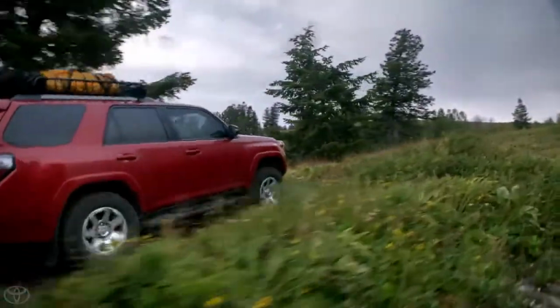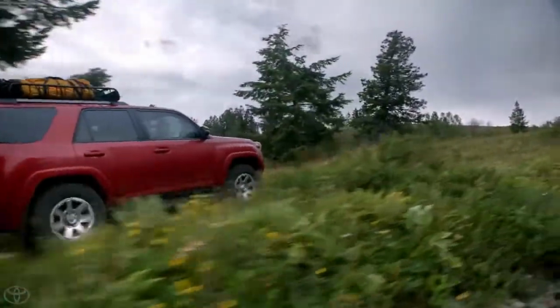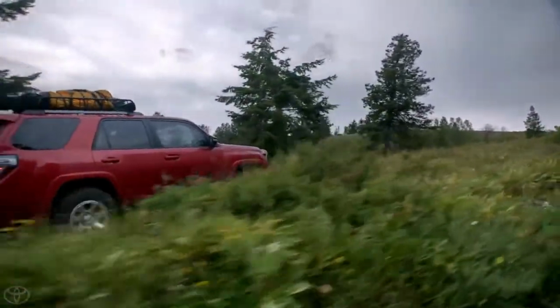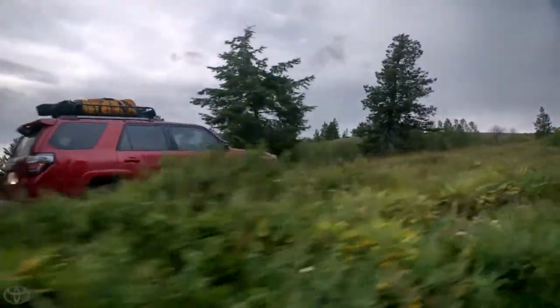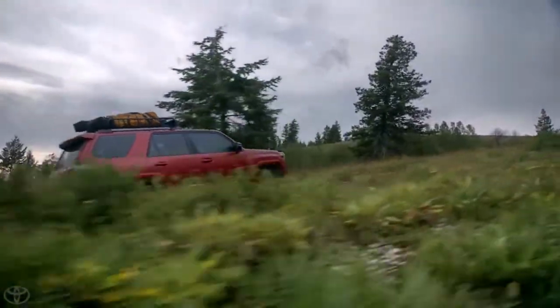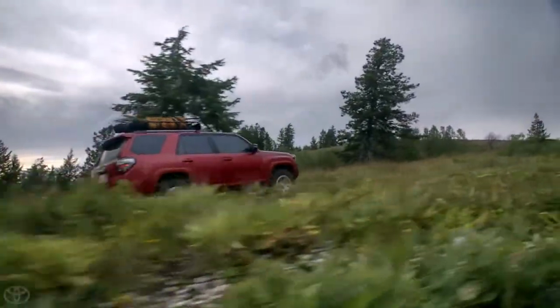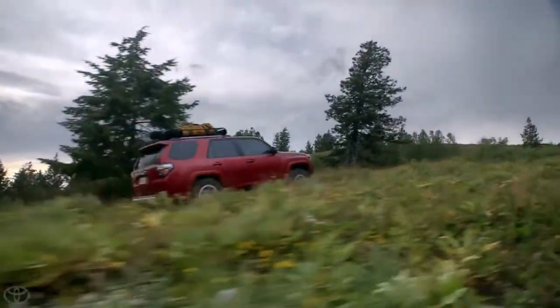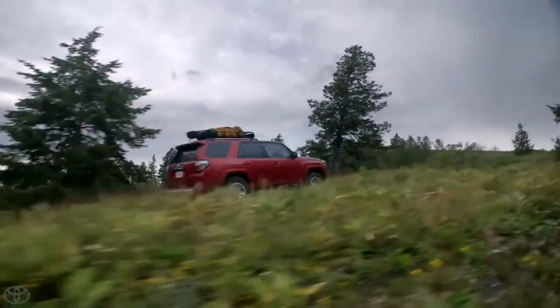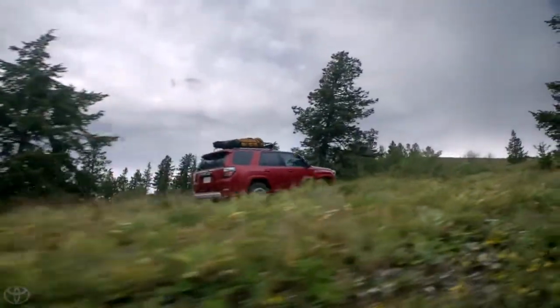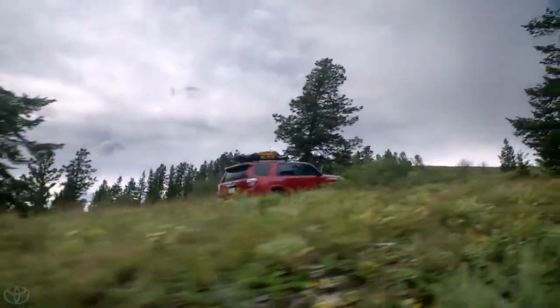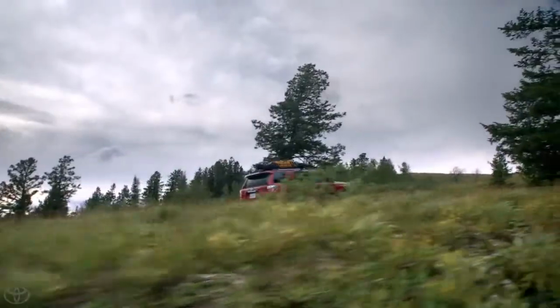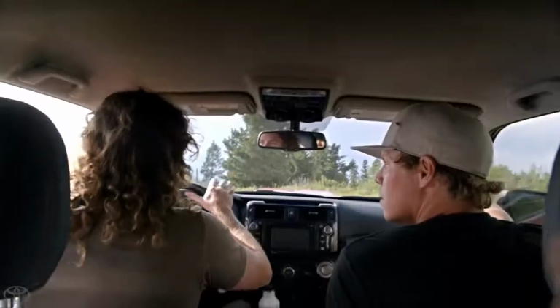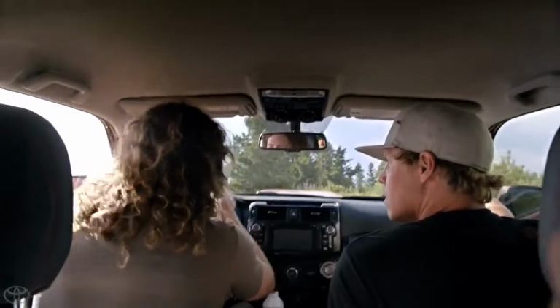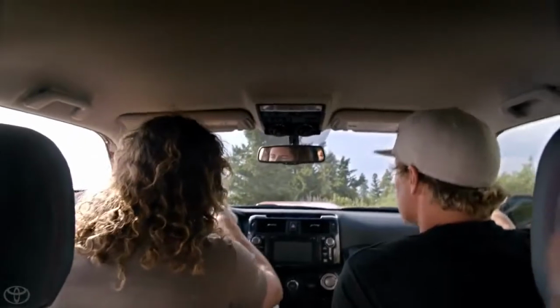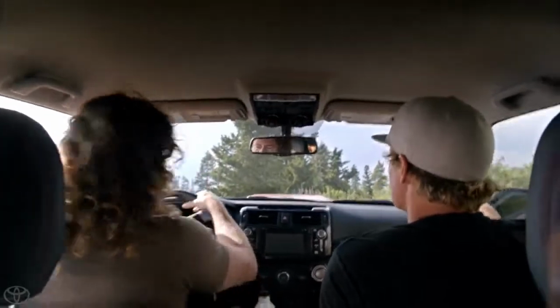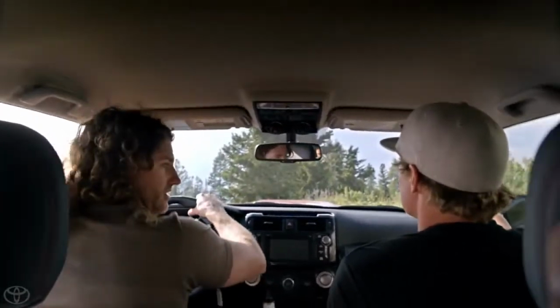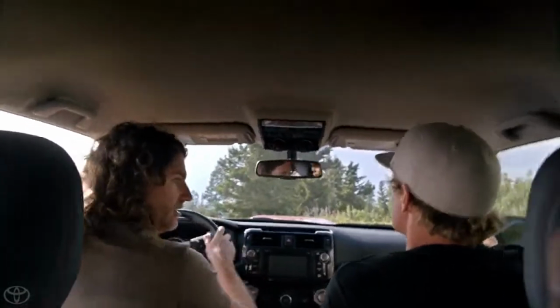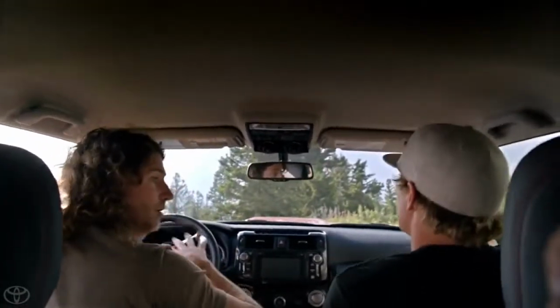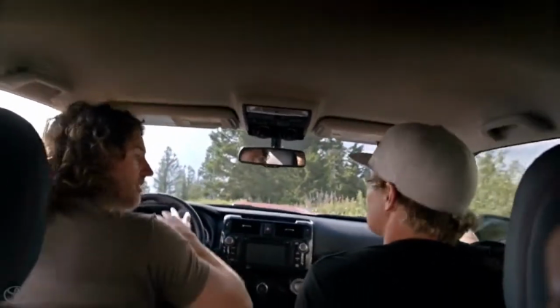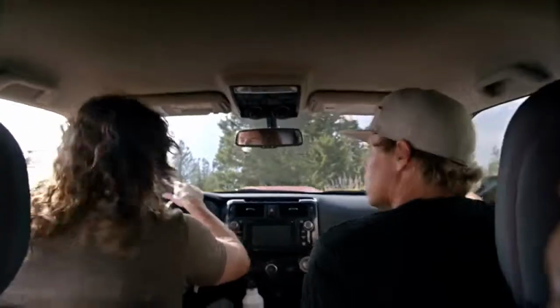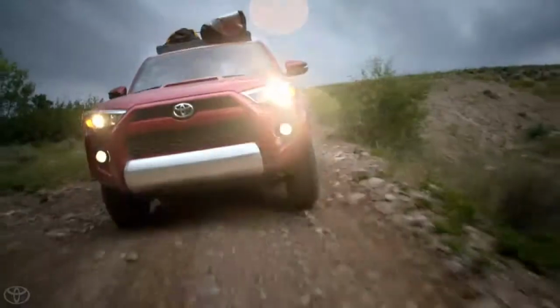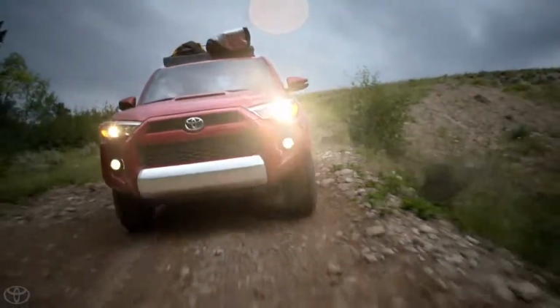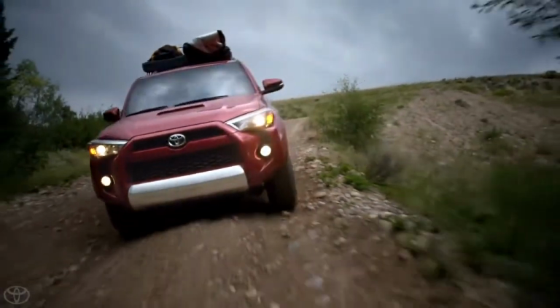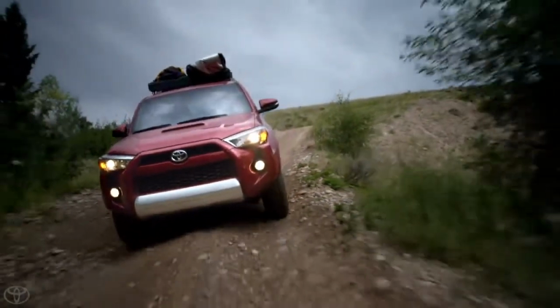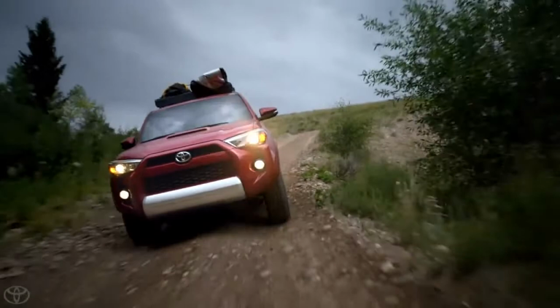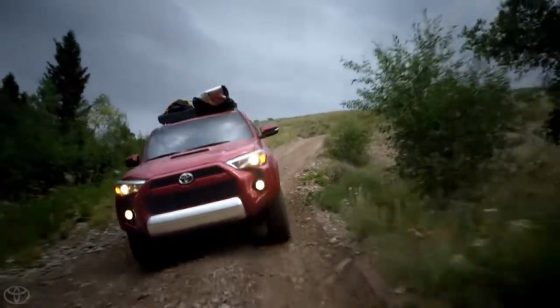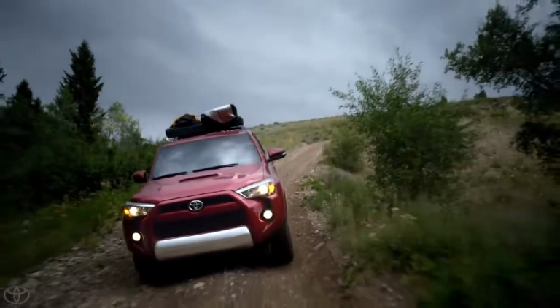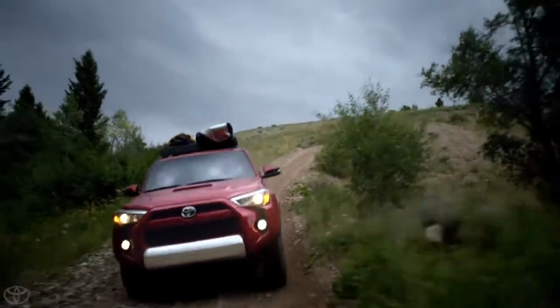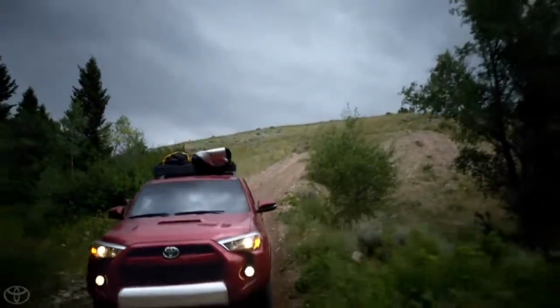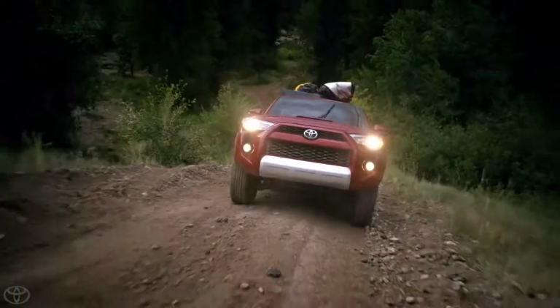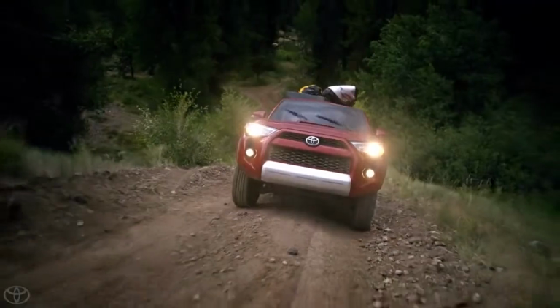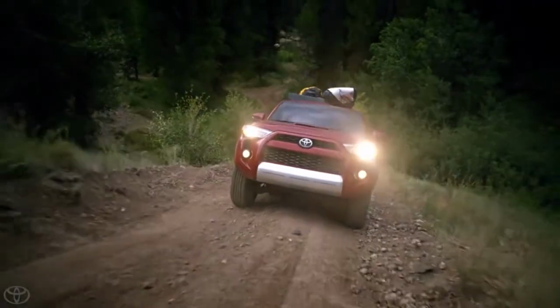You notice, because this thing is body on frame and not unibody like most SUVs are, it's super rigid — which is not only good for 4x4ing like this, but it's really good for towing.